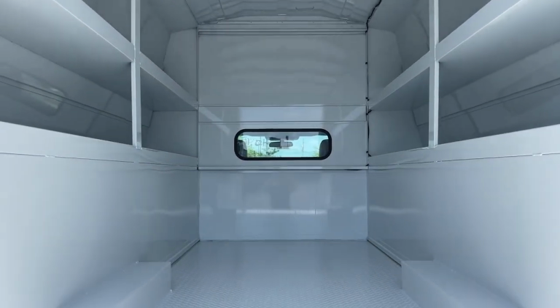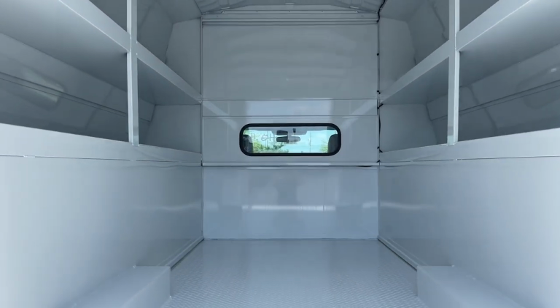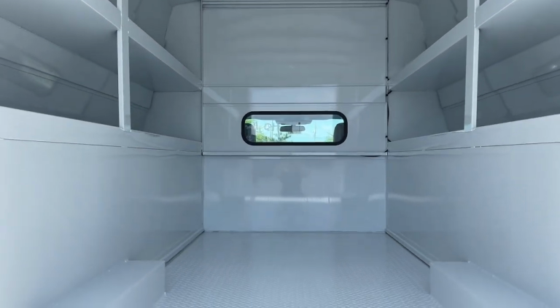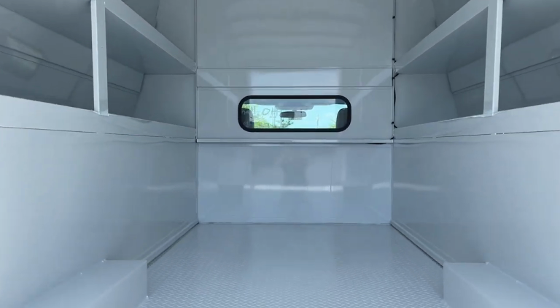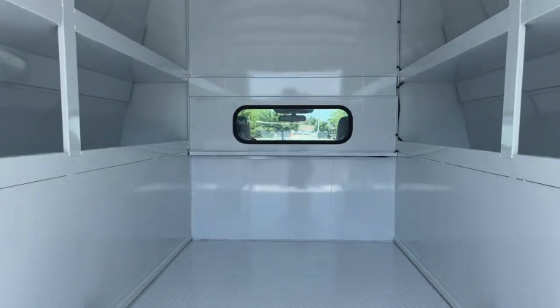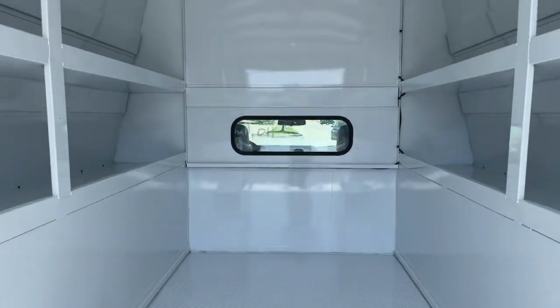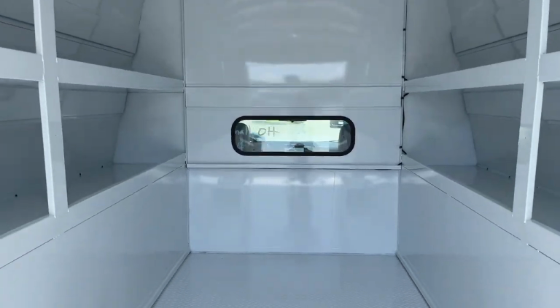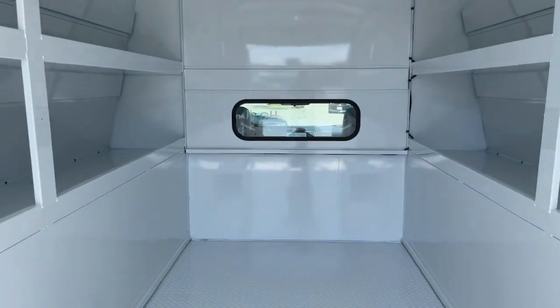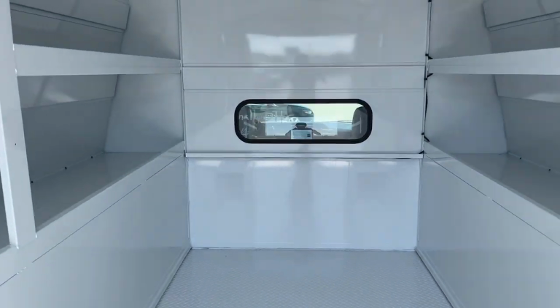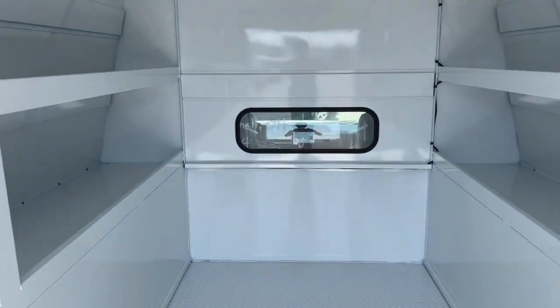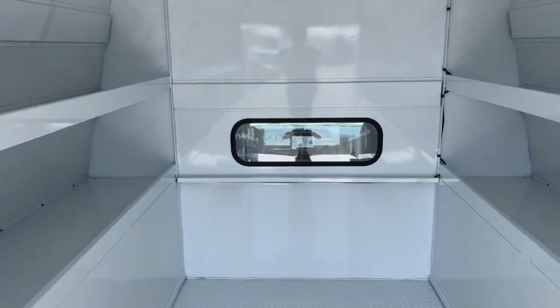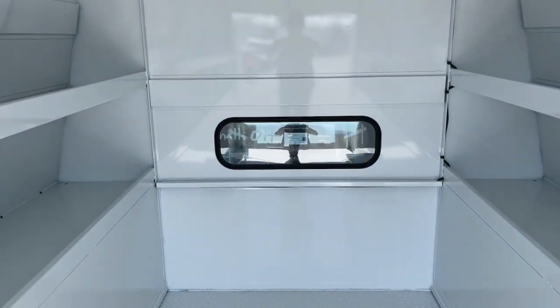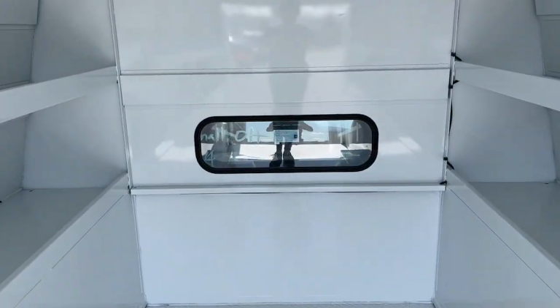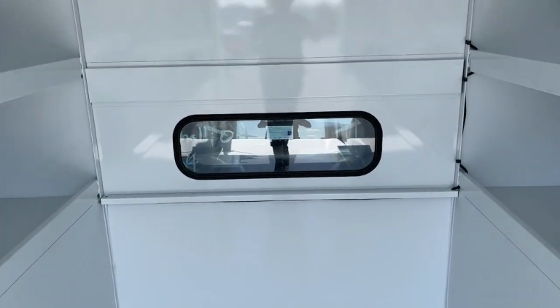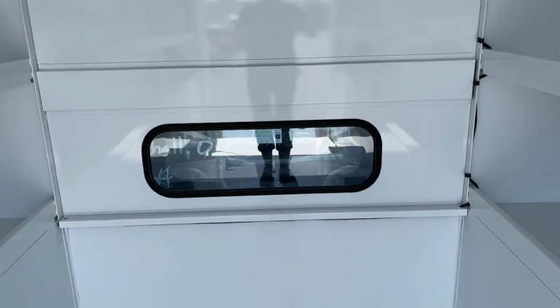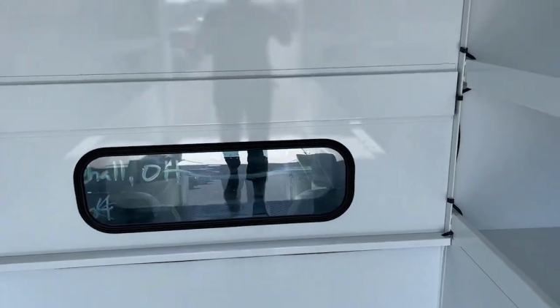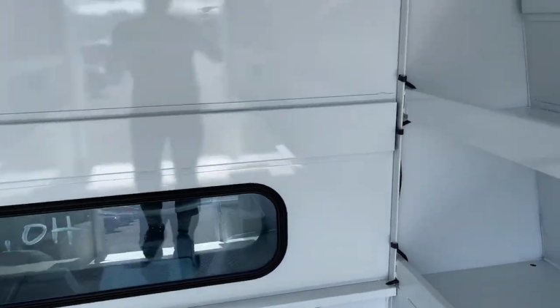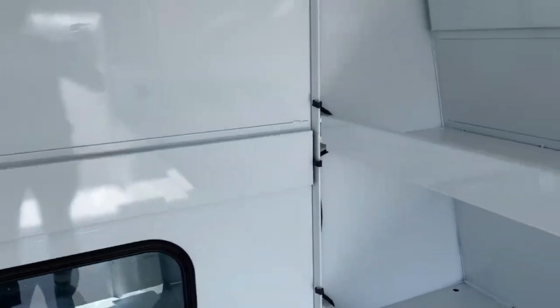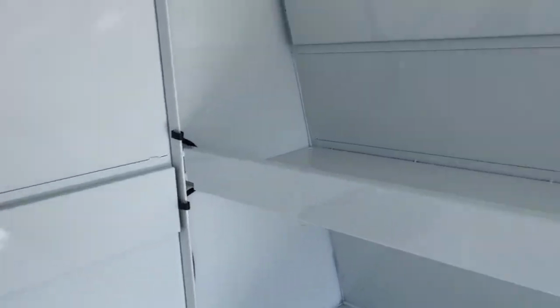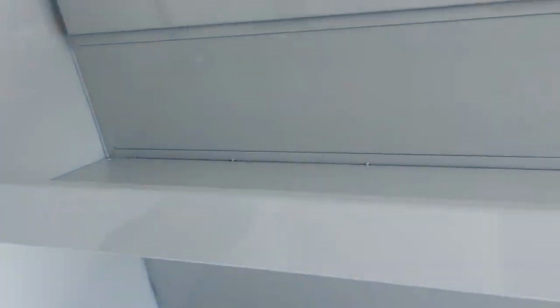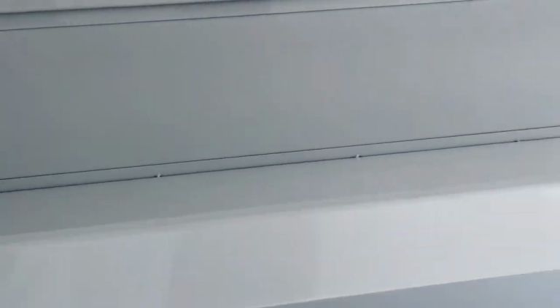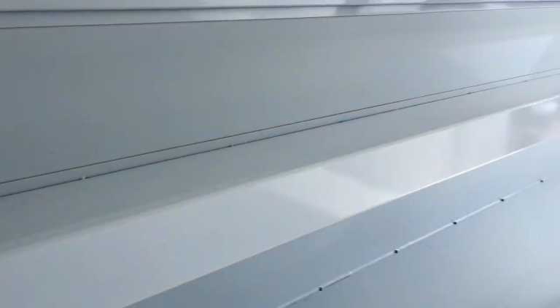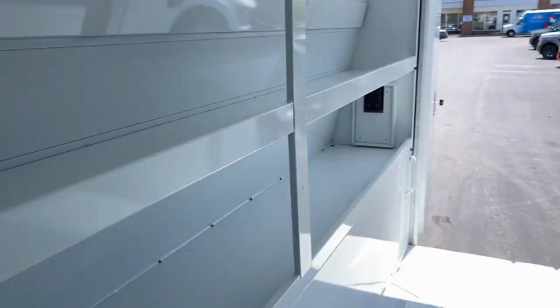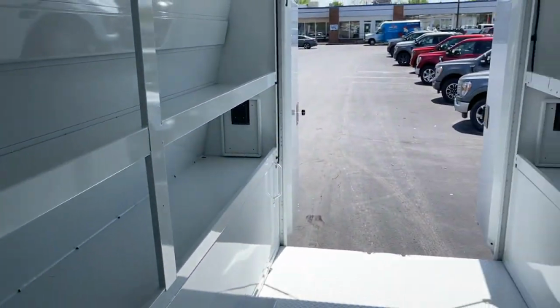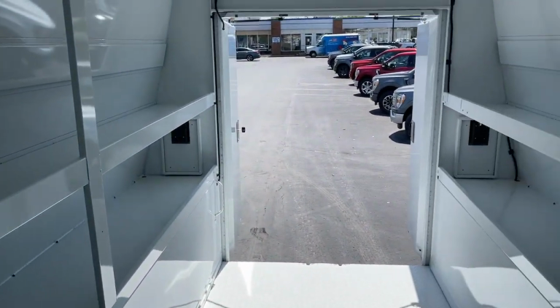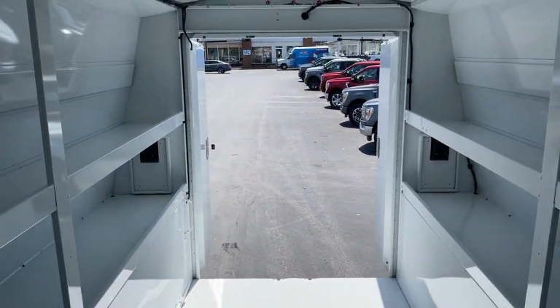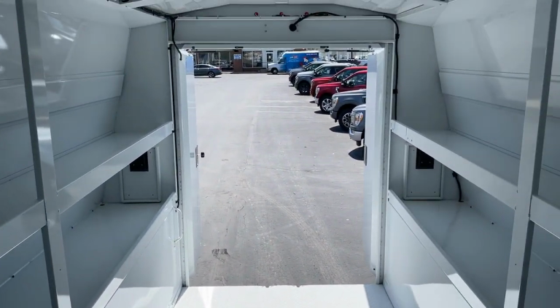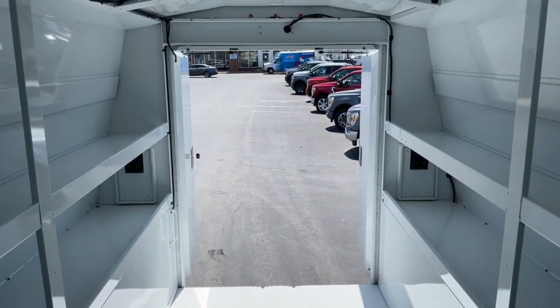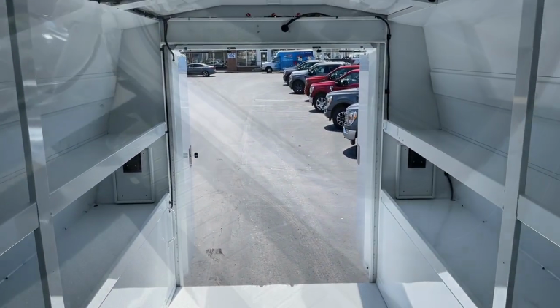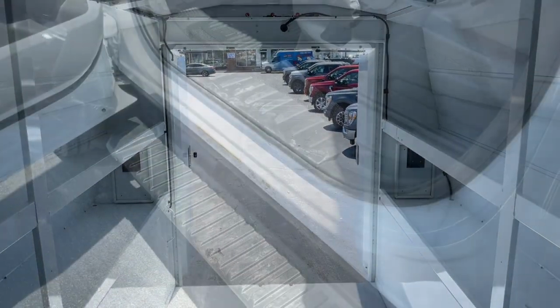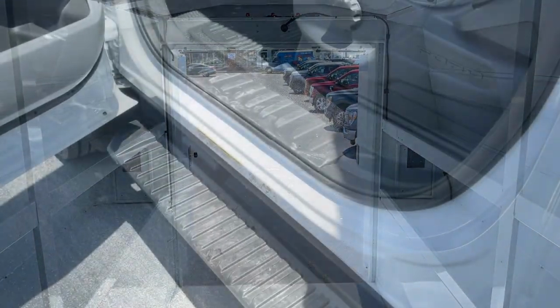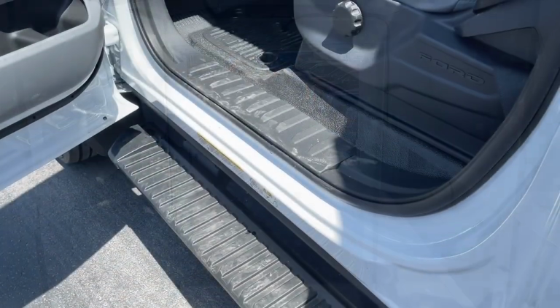Don't miss out on the advantages you'll get in this heavy-duty F-550. Our team will give you an outstanding test drive experience. Stop in today.